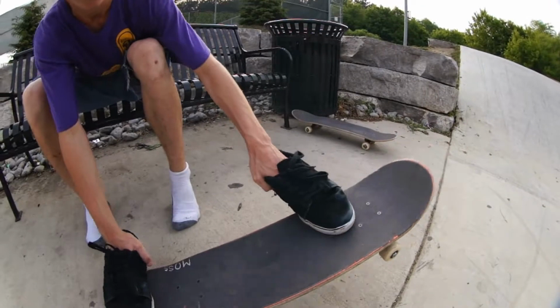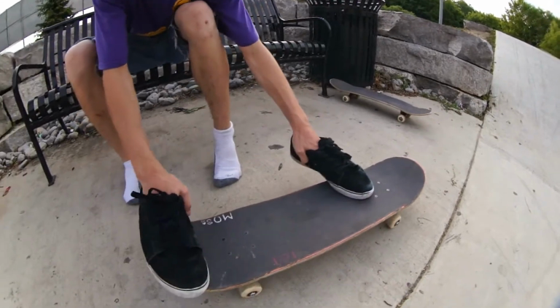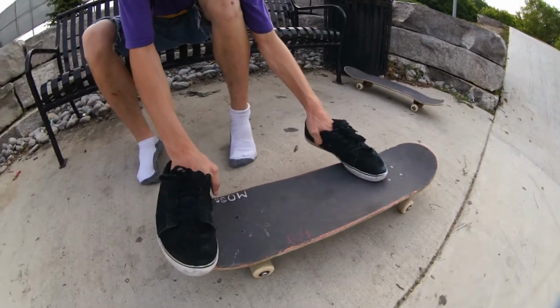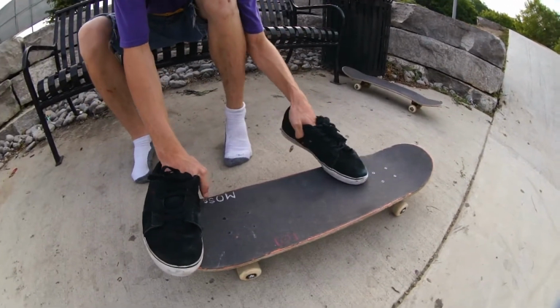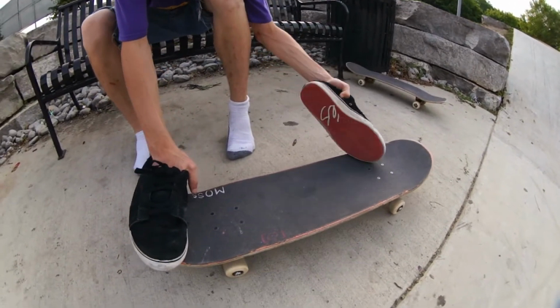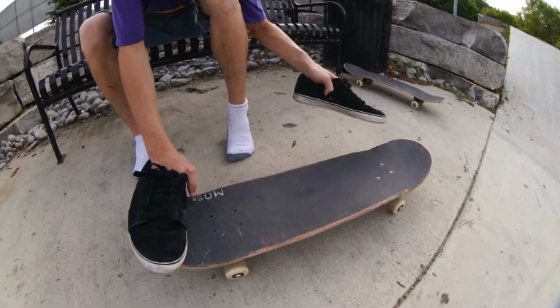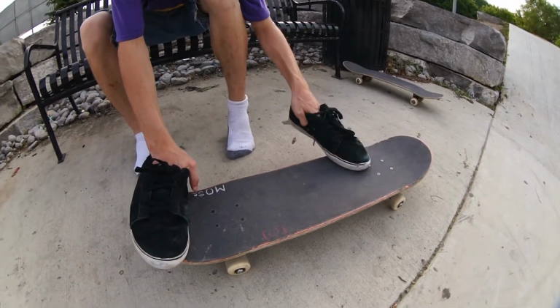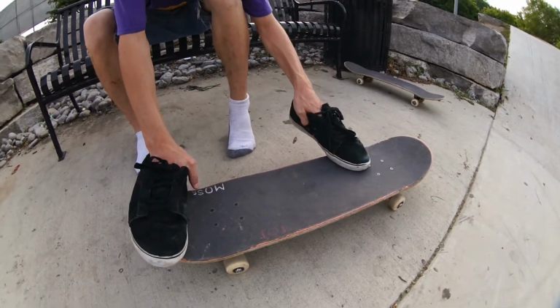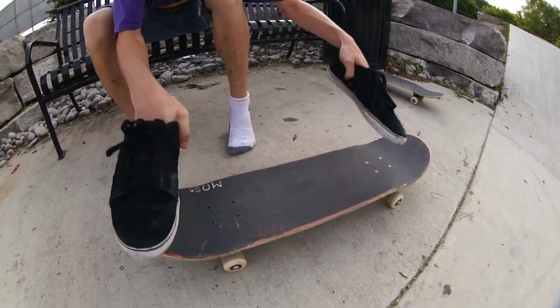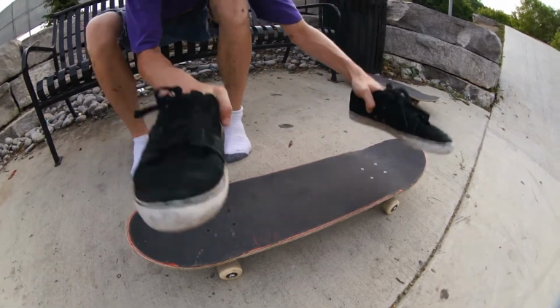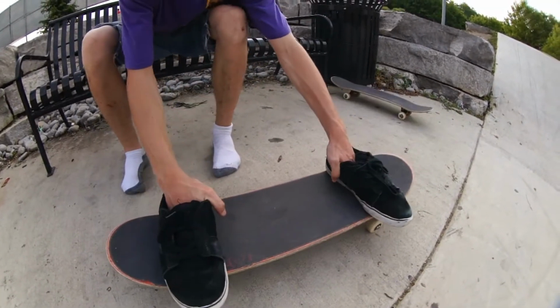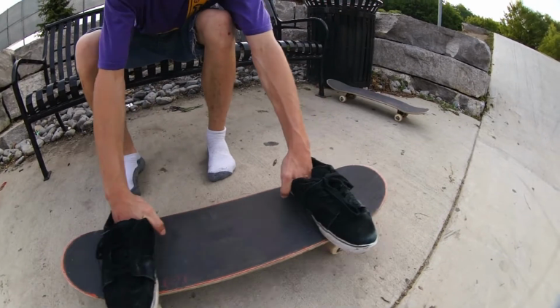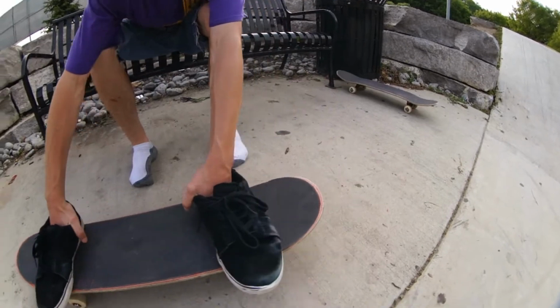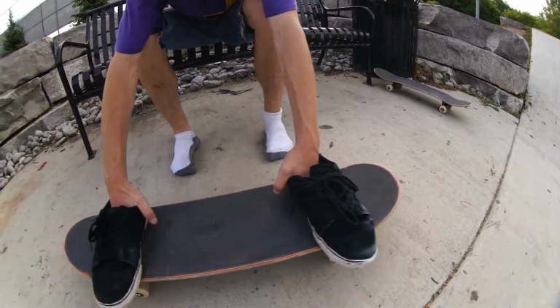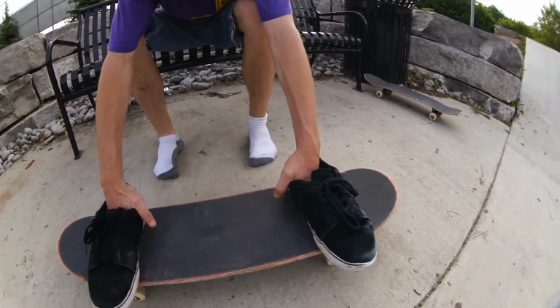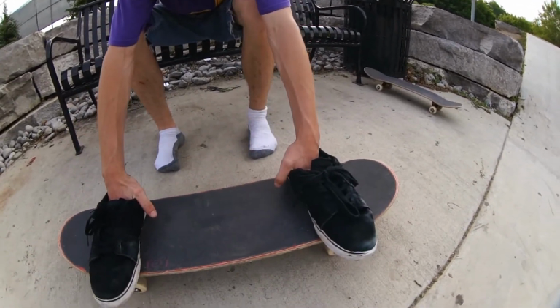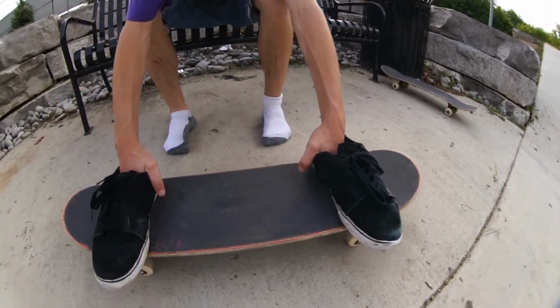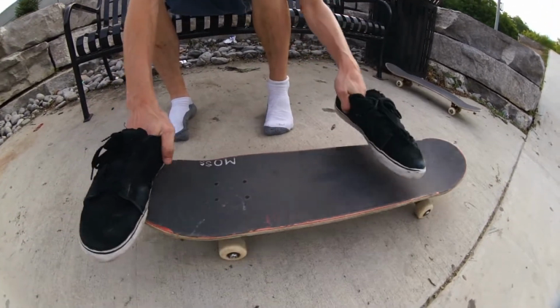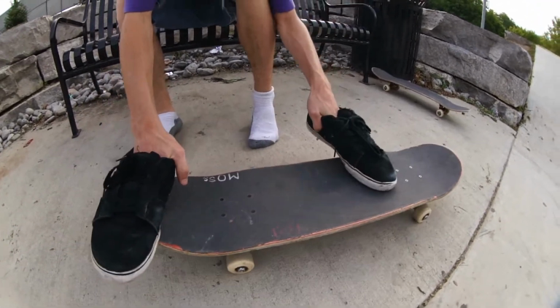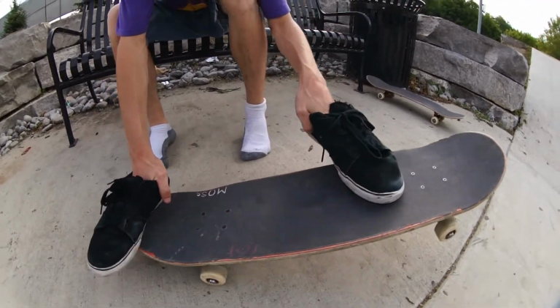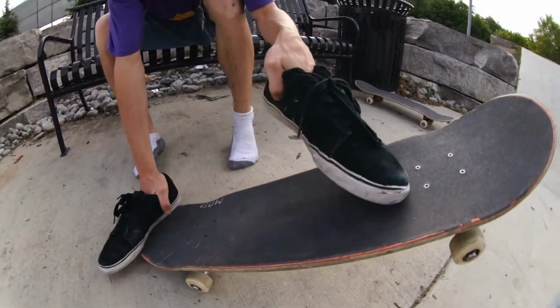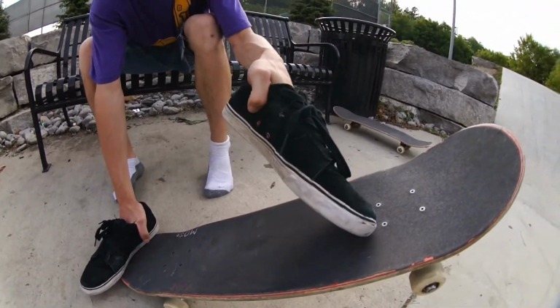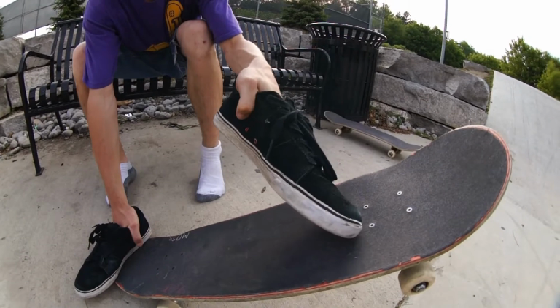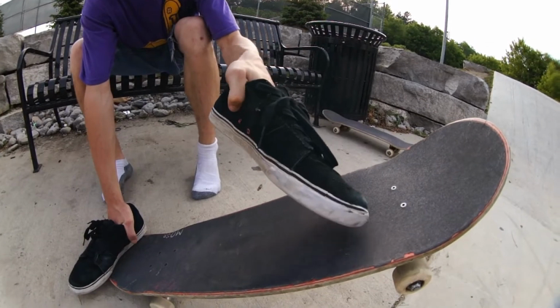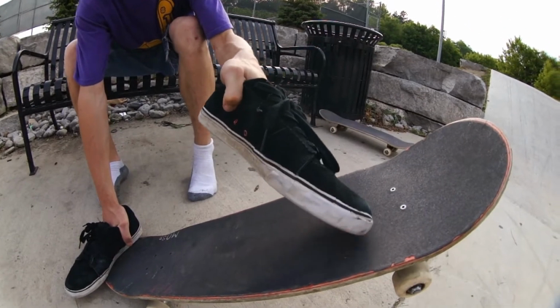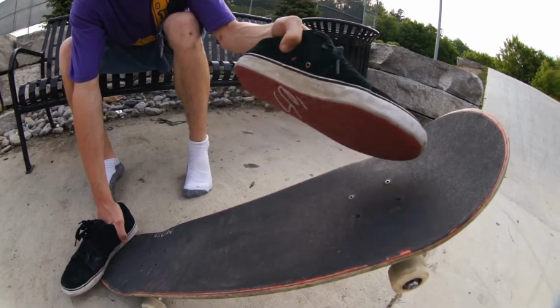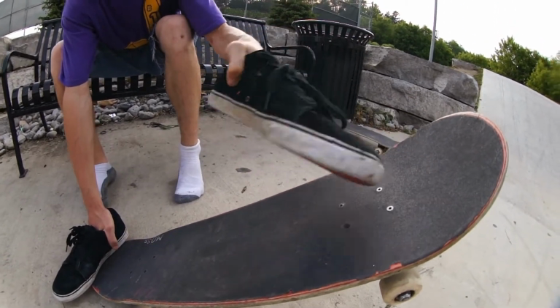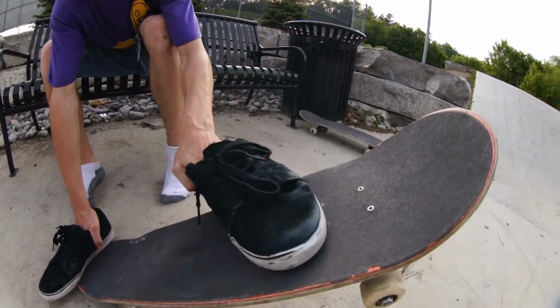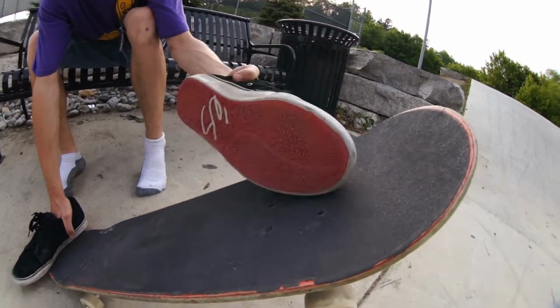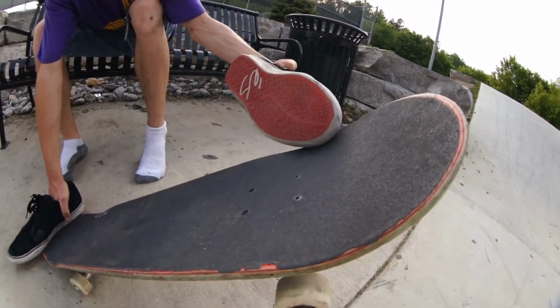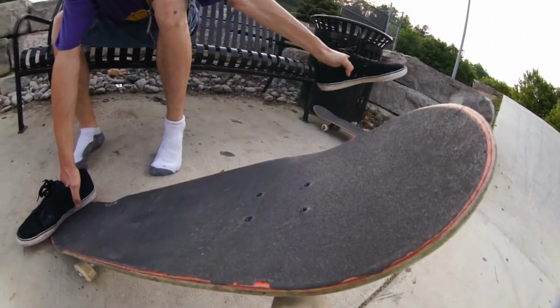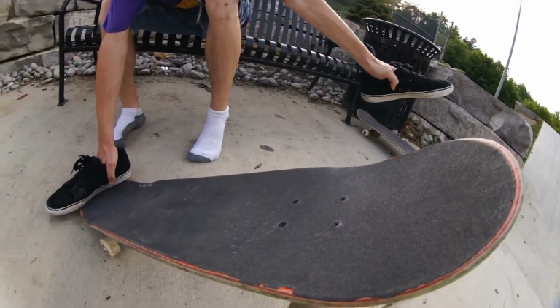You got to be comfortable with the board getting its full rotation underneath you, and then just try and get your feet as close as you can to right here. With your front foot, you're going to want to go diagonally between this bolt and this bolt, and try and get it right out of the pocket.